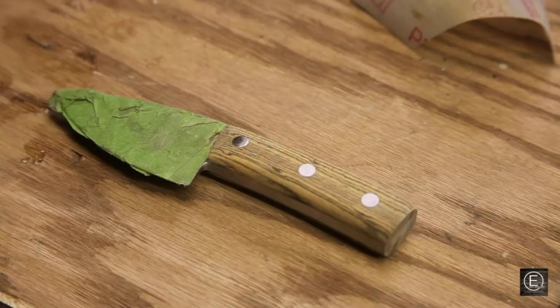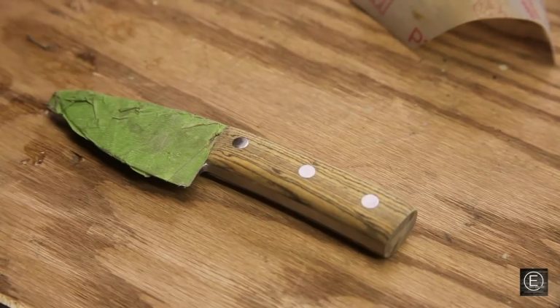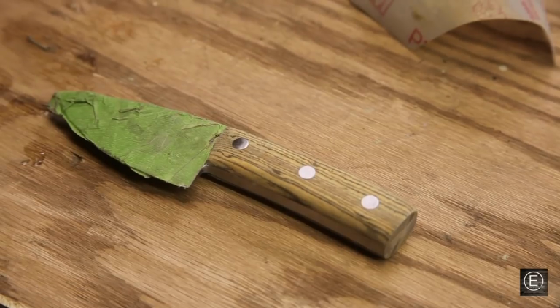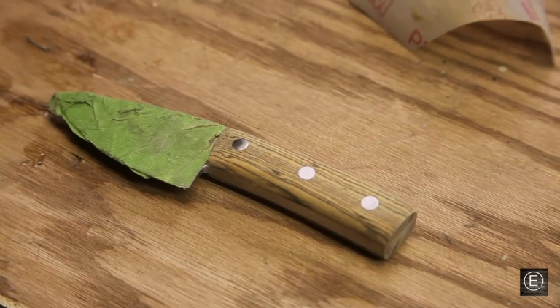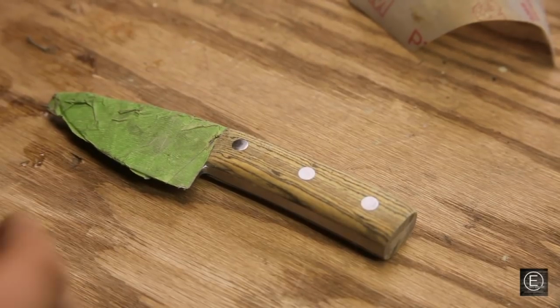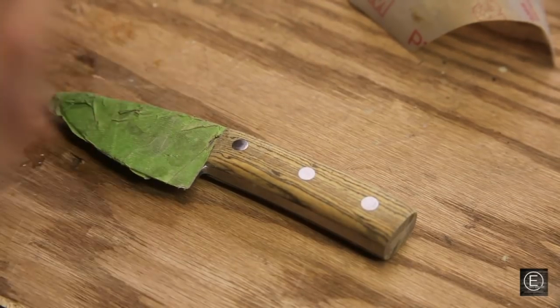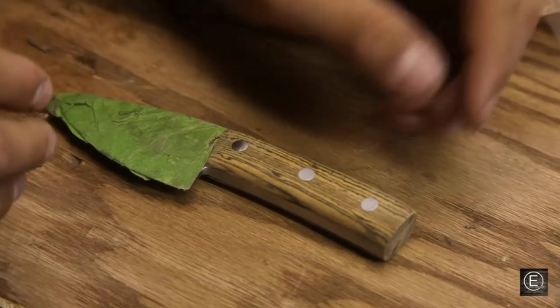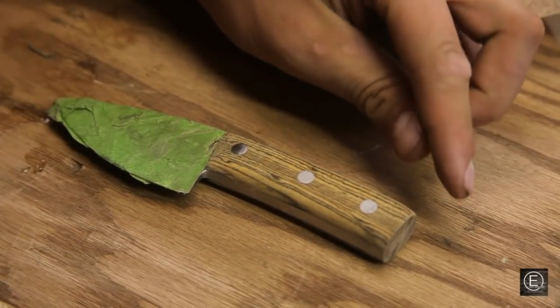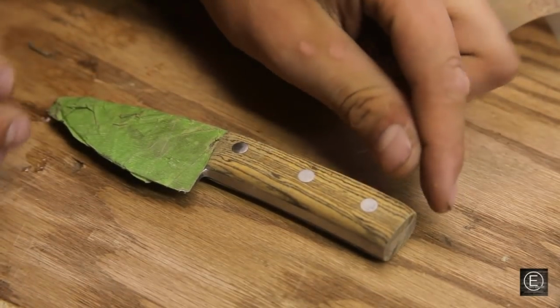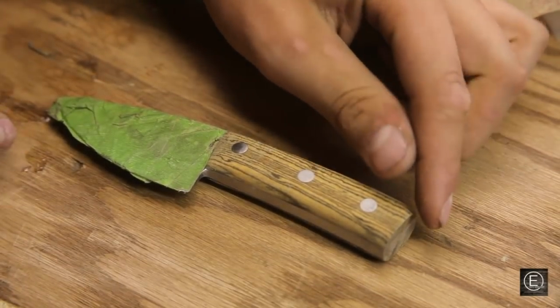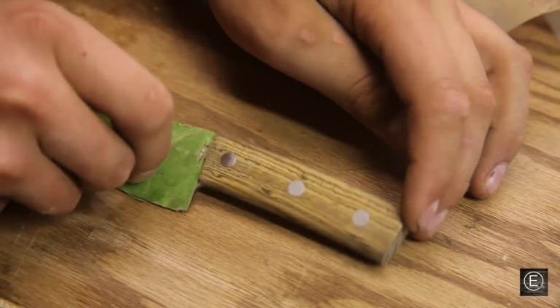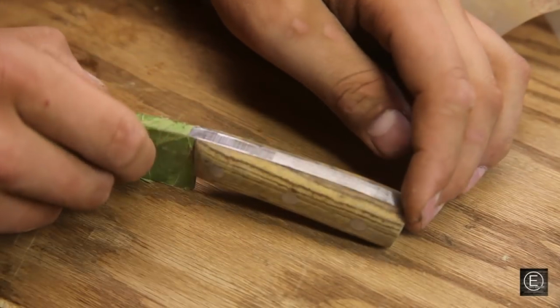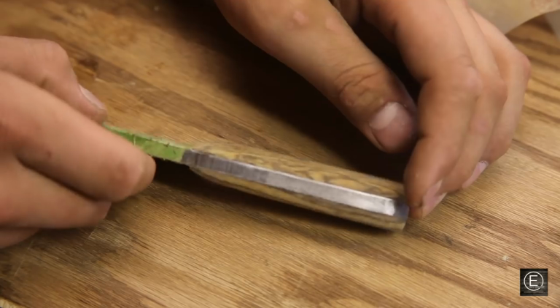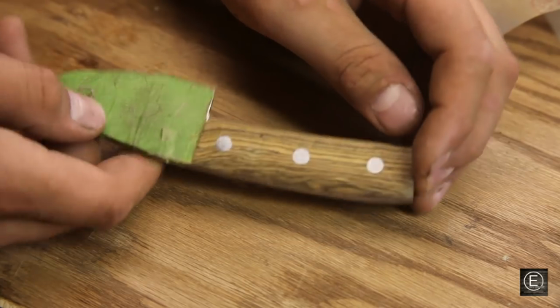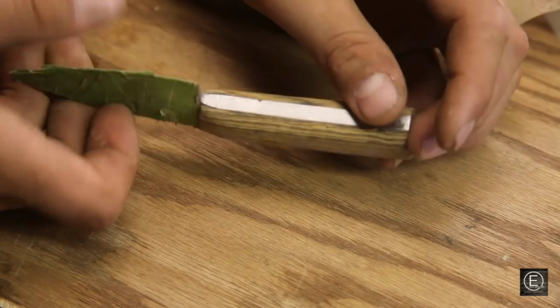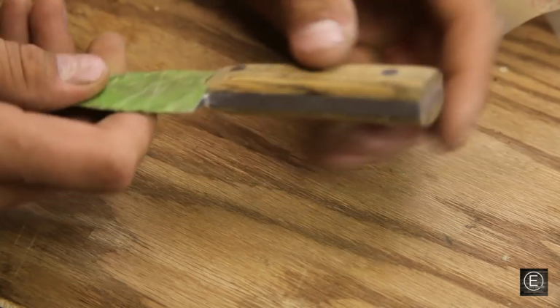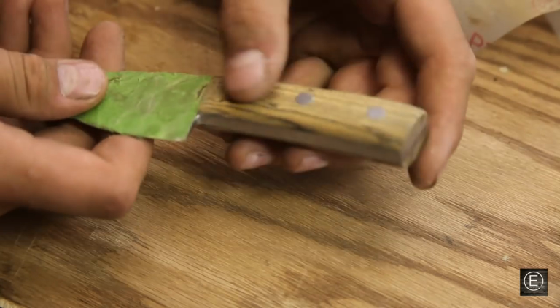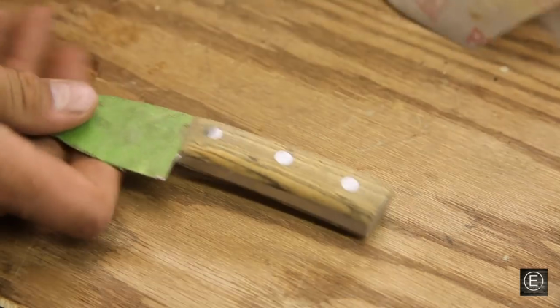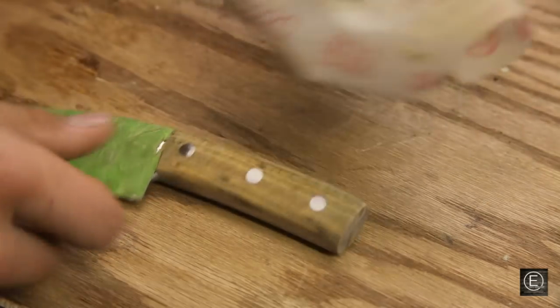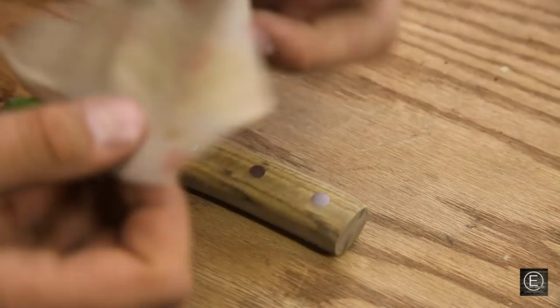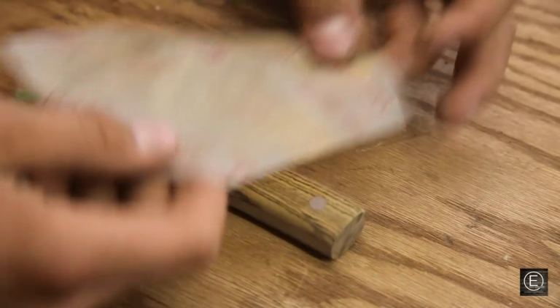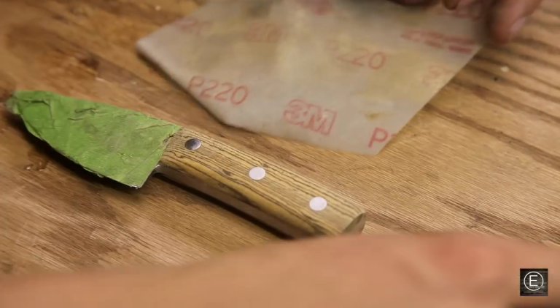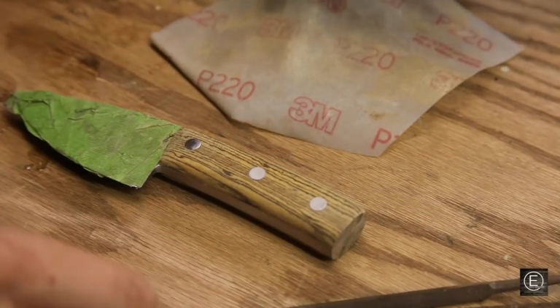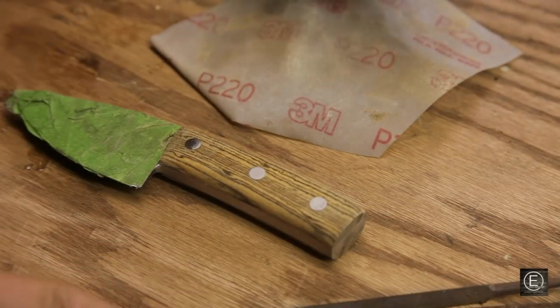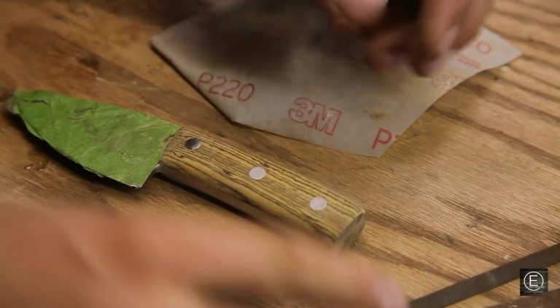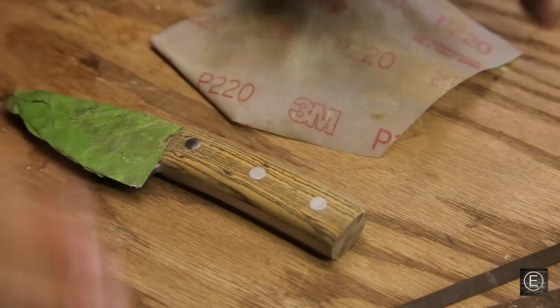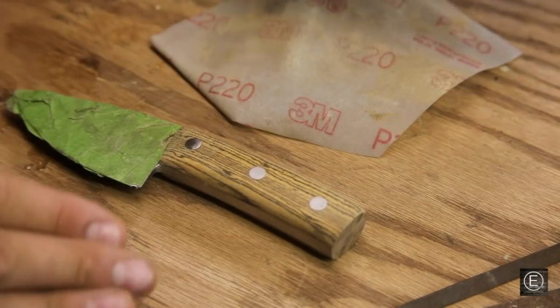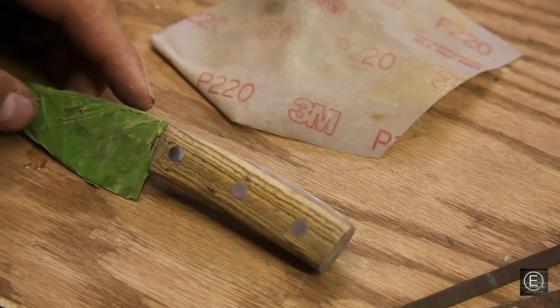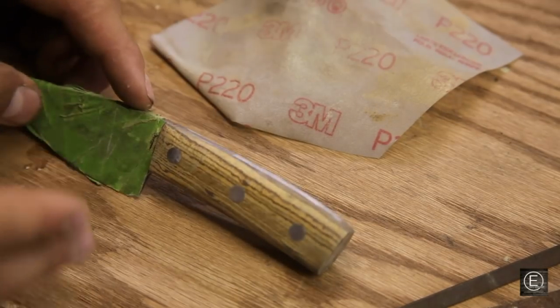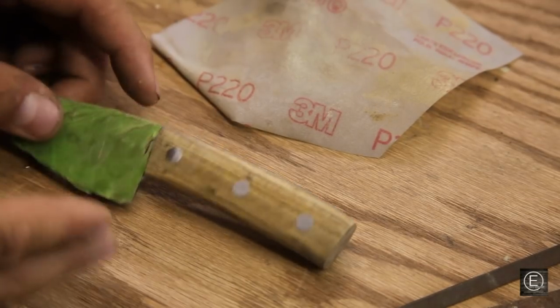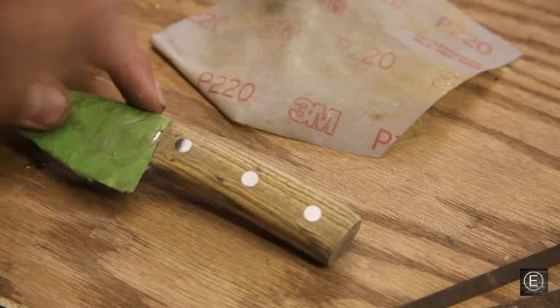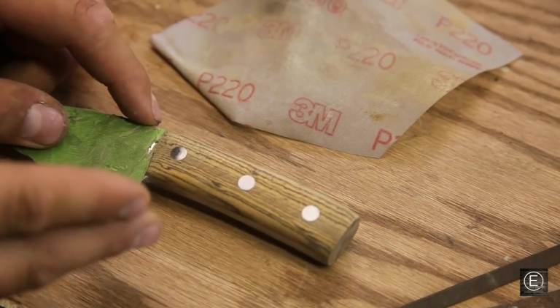I'm pretty much done with the machine sanding. I got the knife down to the shape I want and it's looking great. I just want to finish it up with some hand sandpaper and files to get any epoxy off and get it to its final form before putting a finish on it.